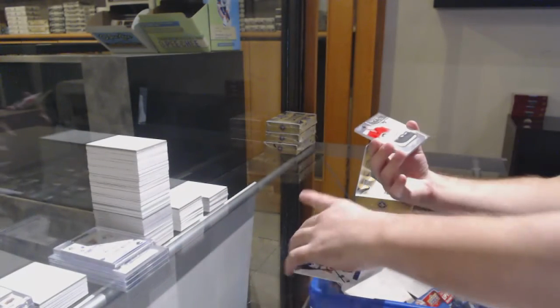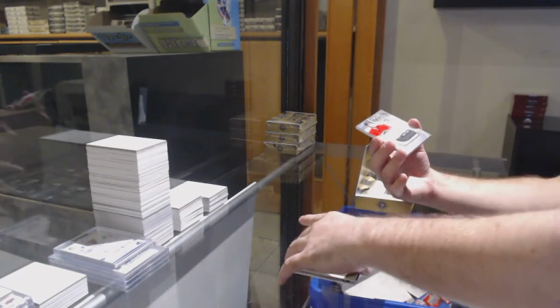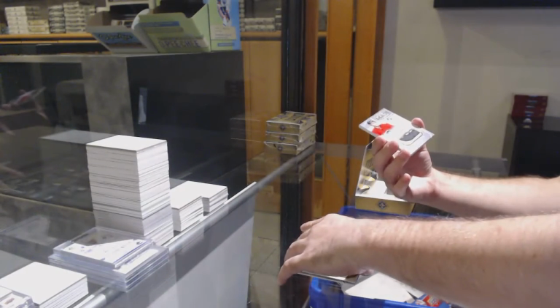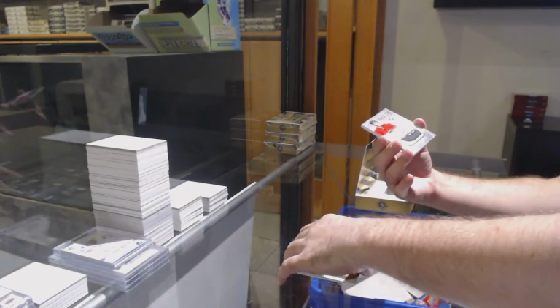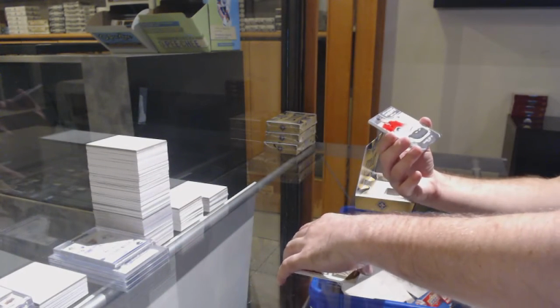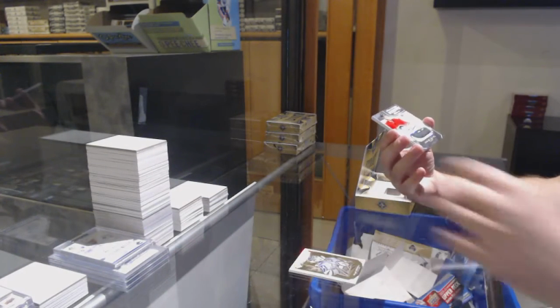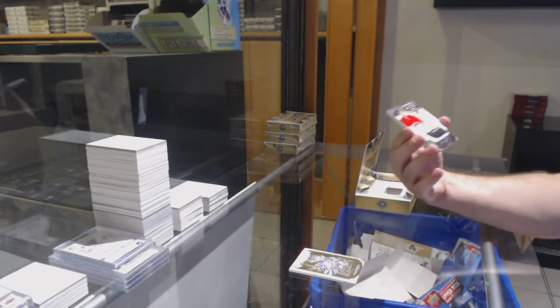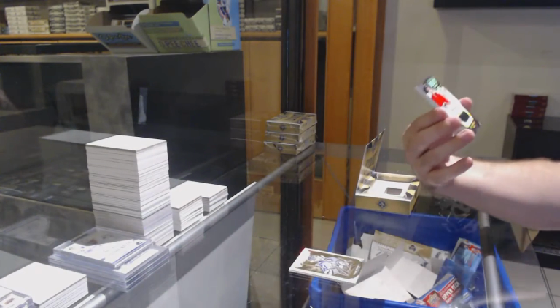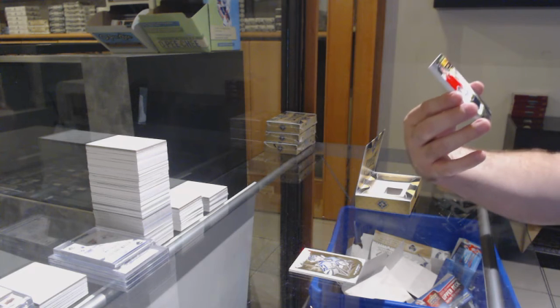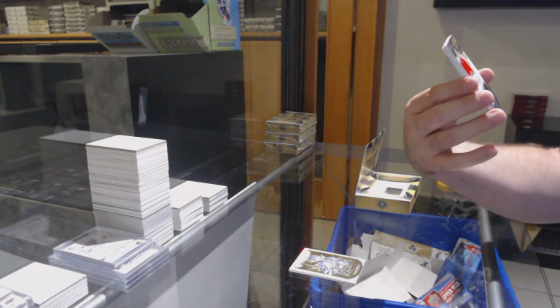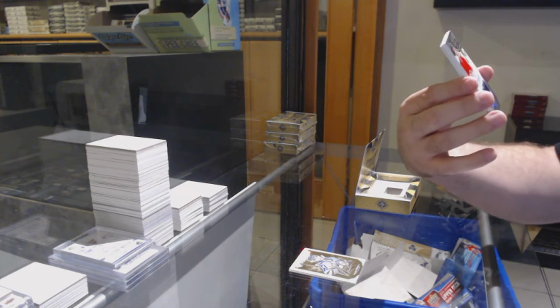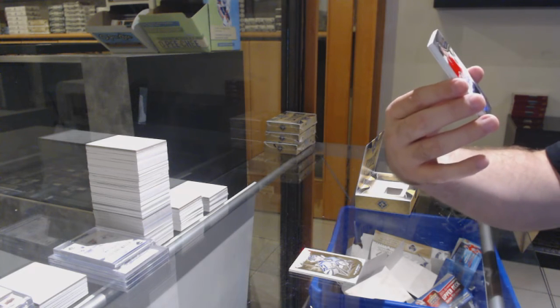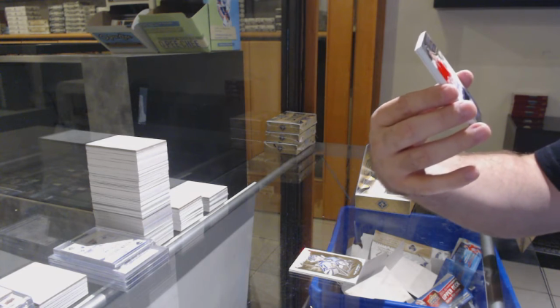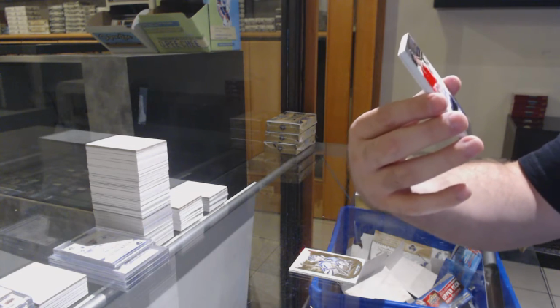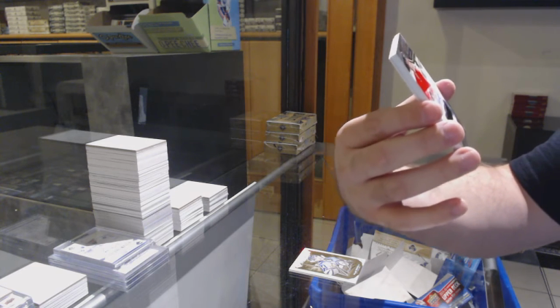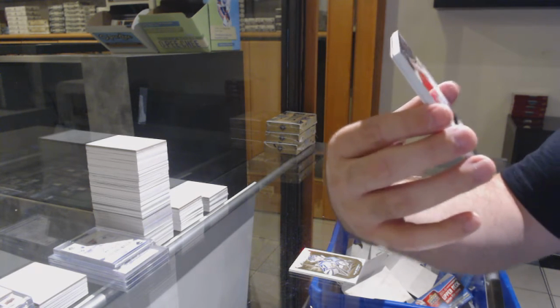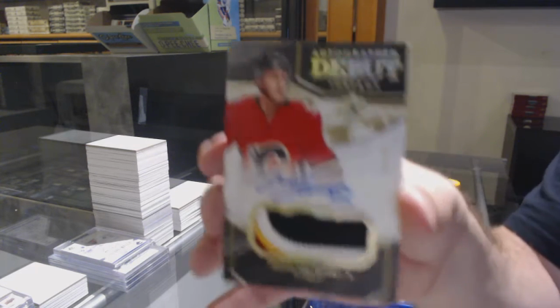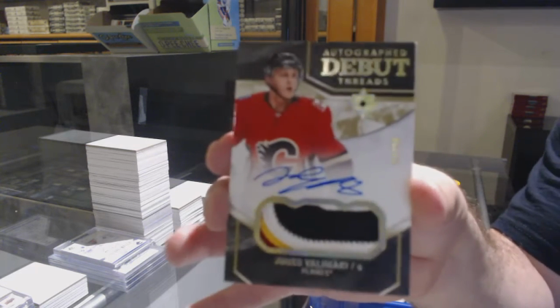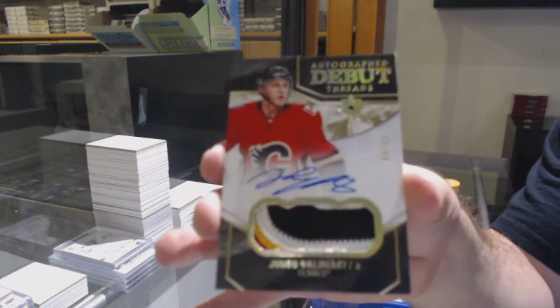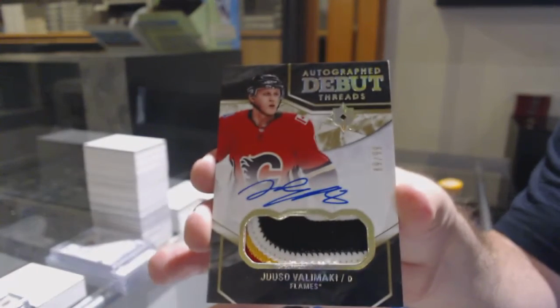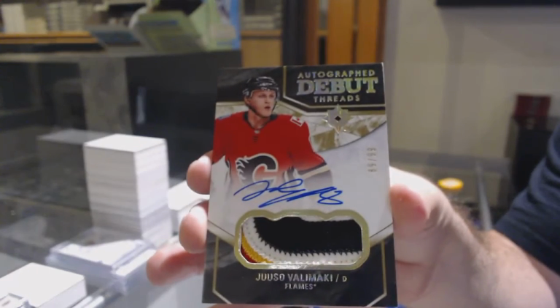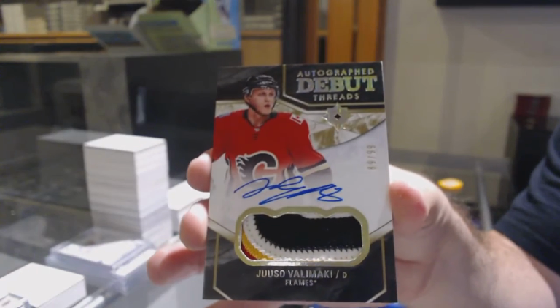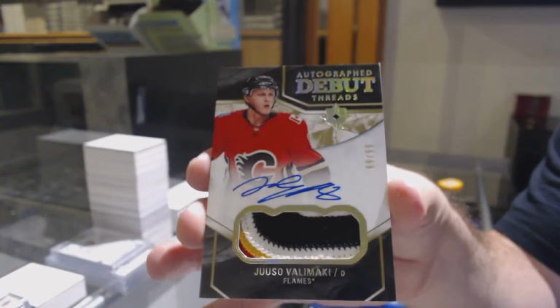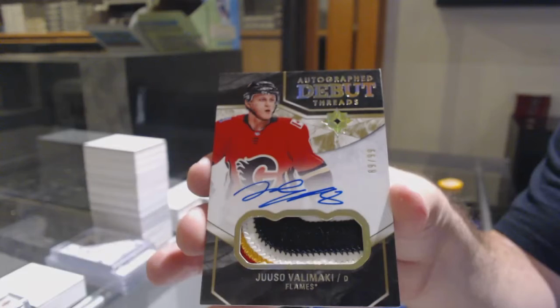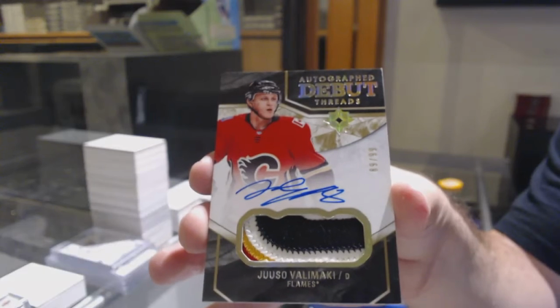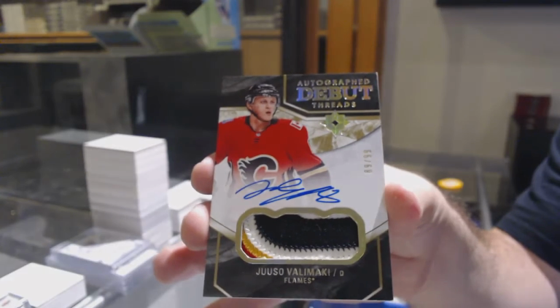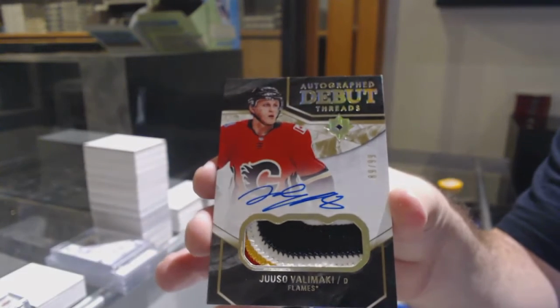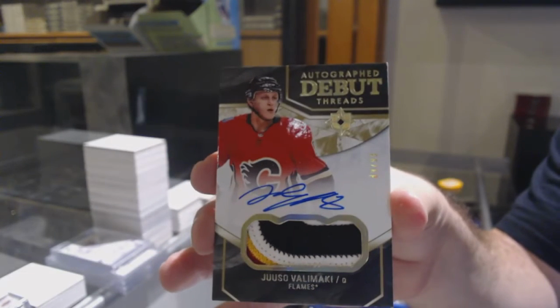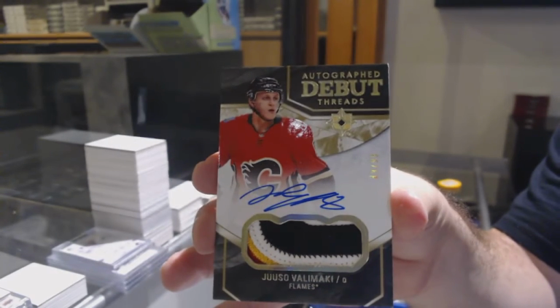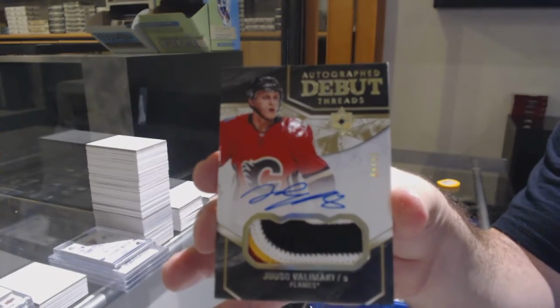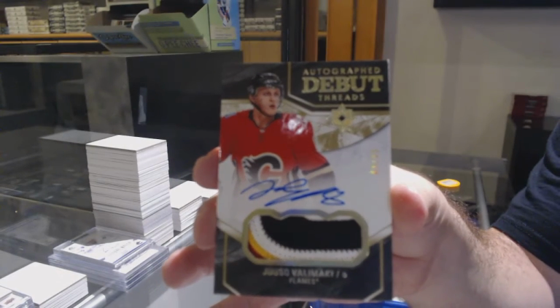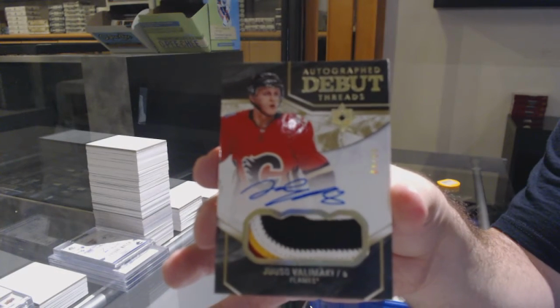For the Calgary Flames, 299. Four Colour Debut Threads Patch Auto, Valamaki. Valamaki.